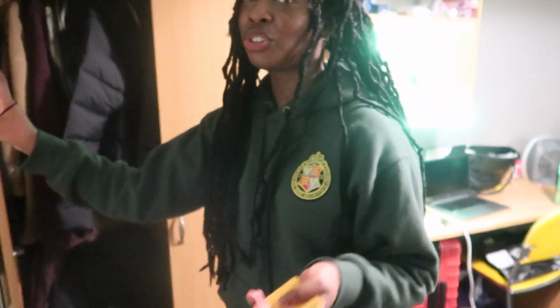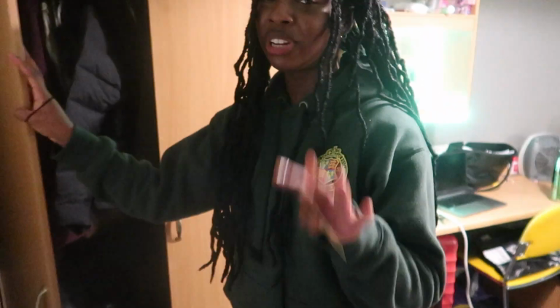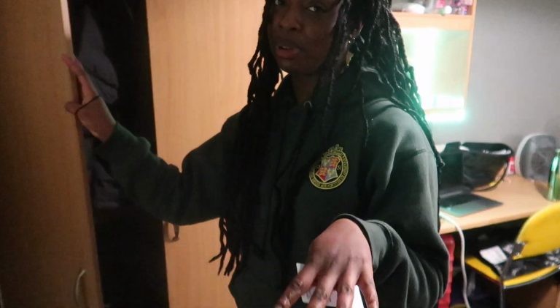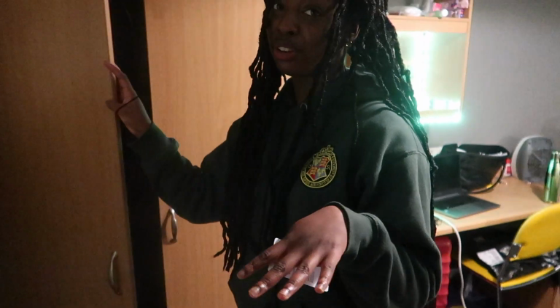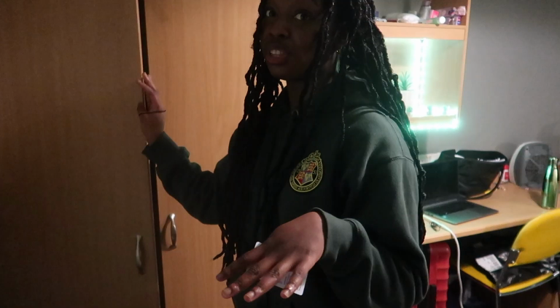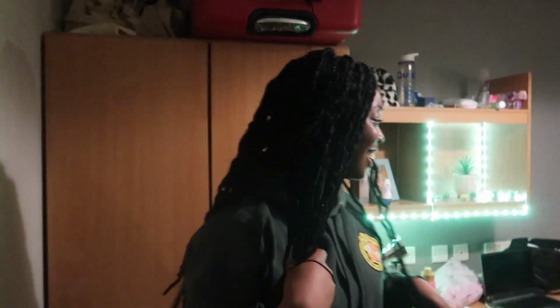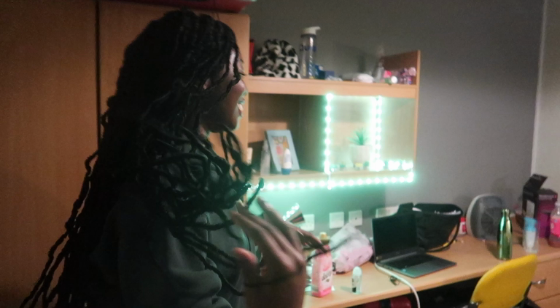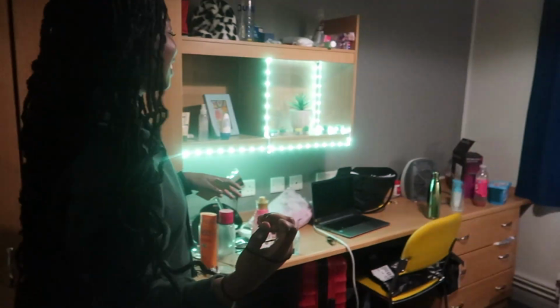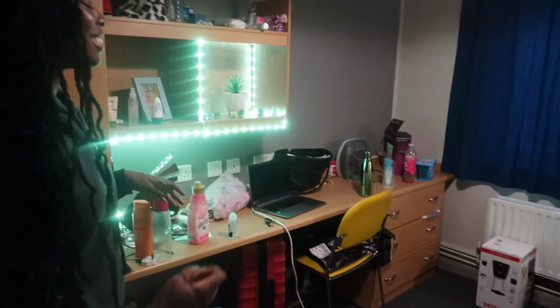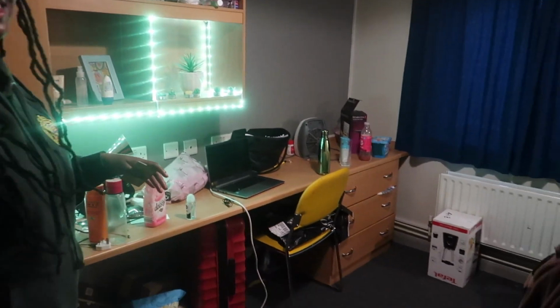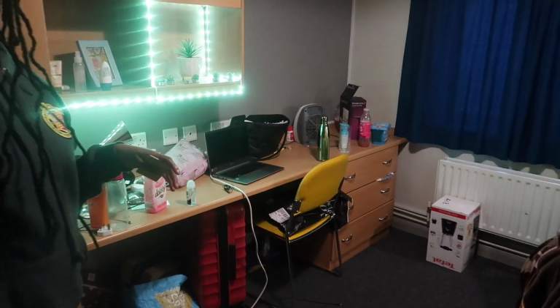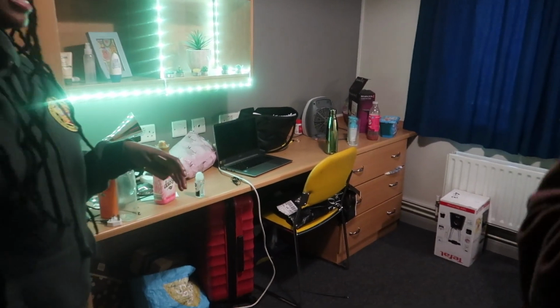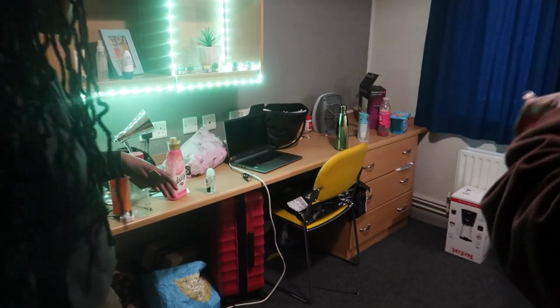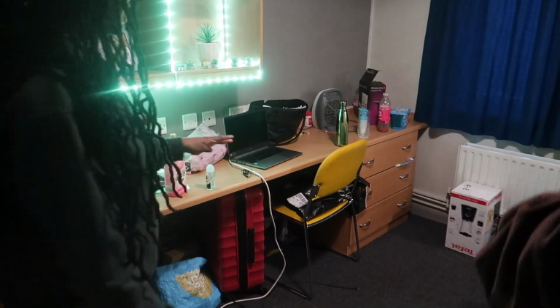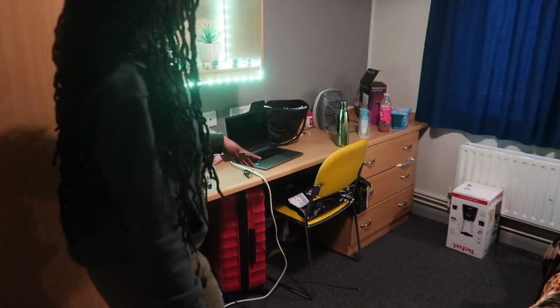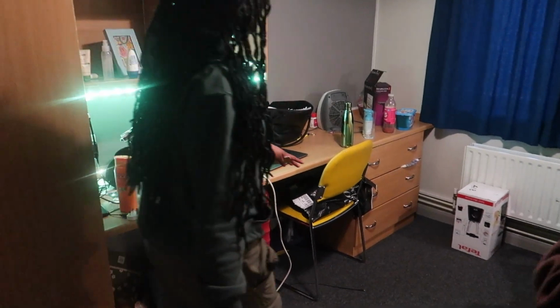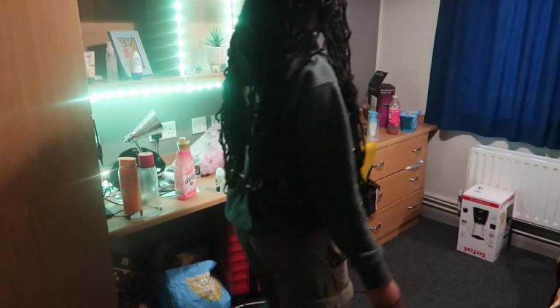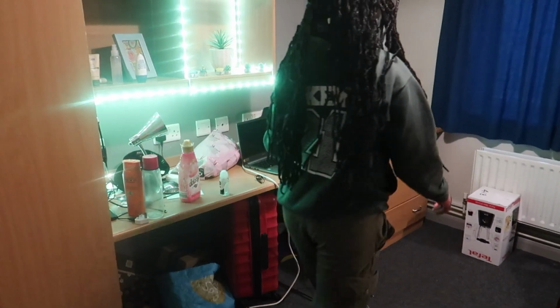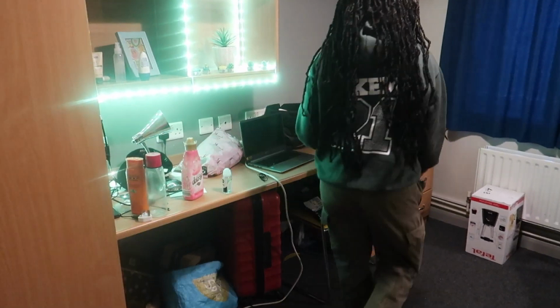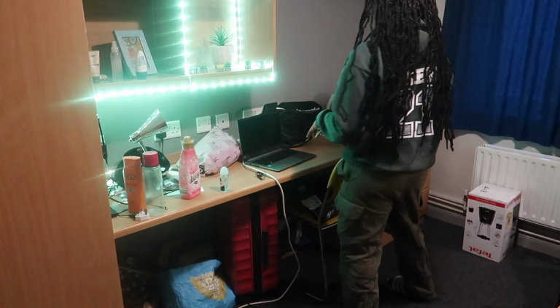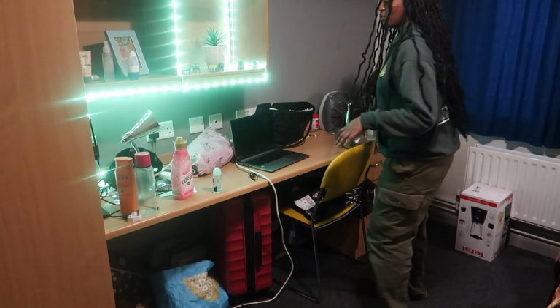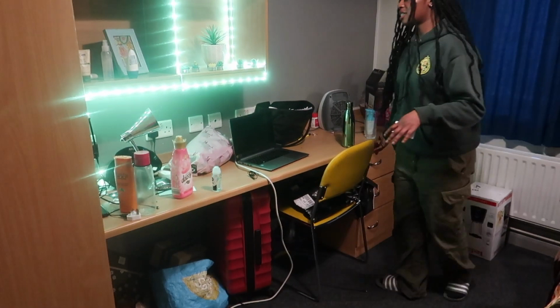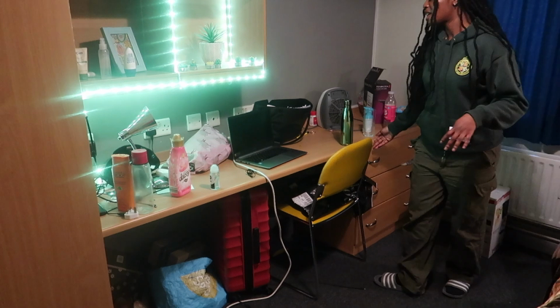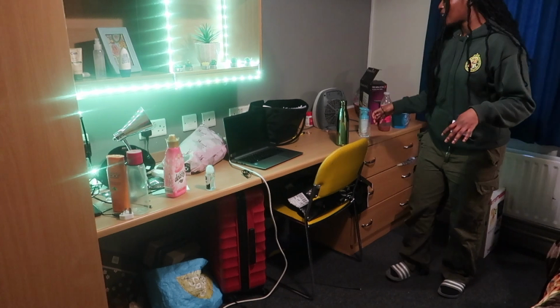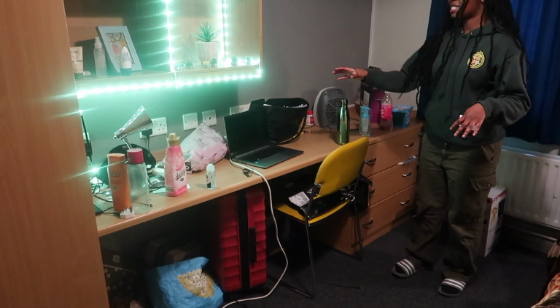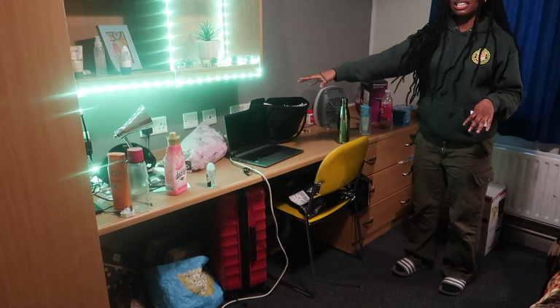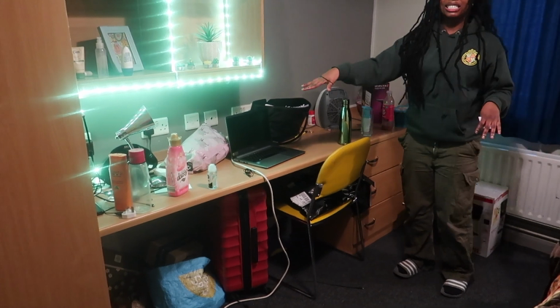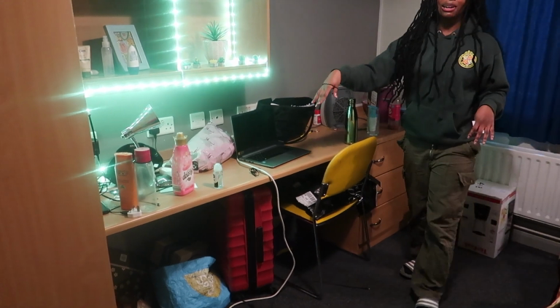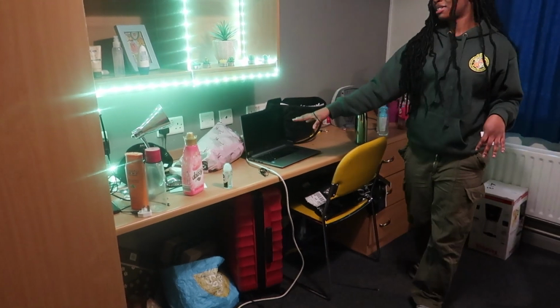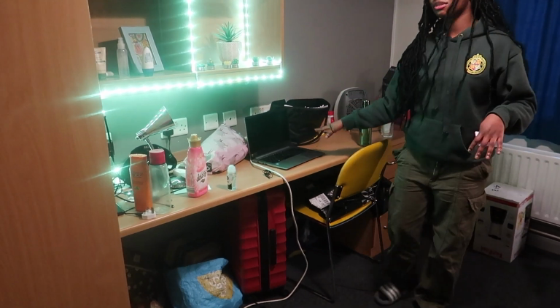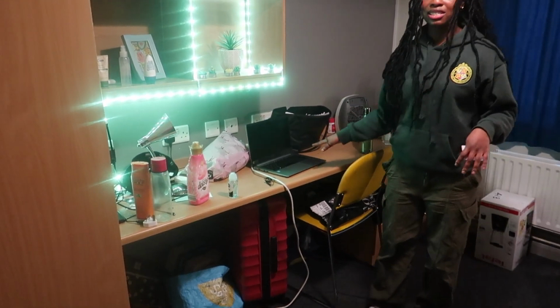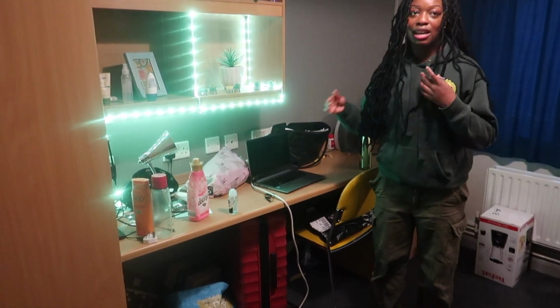You can't bring too many clothes. The desk also comes included, along with a chair, and then you have three drawers. There's a decent amount of space to work, even if the desk is quite messy right now.